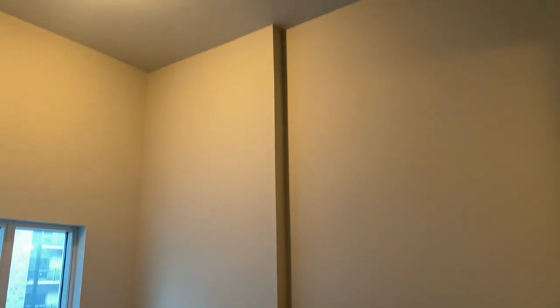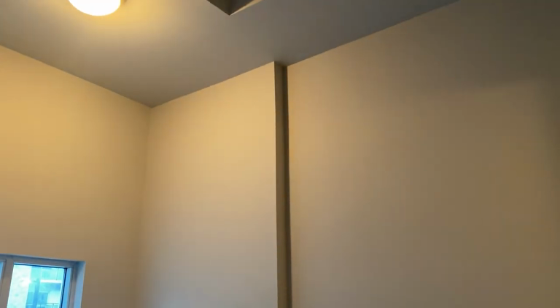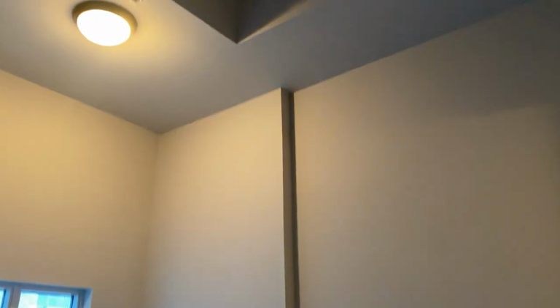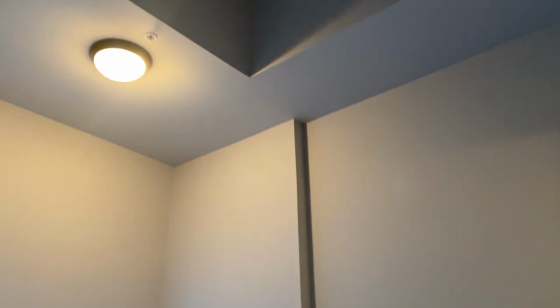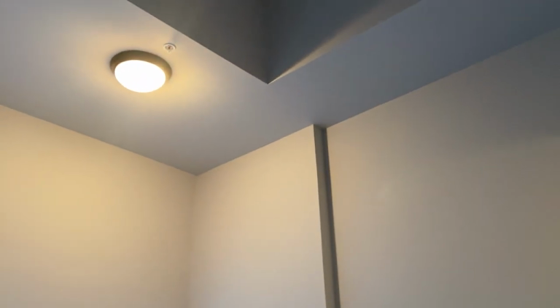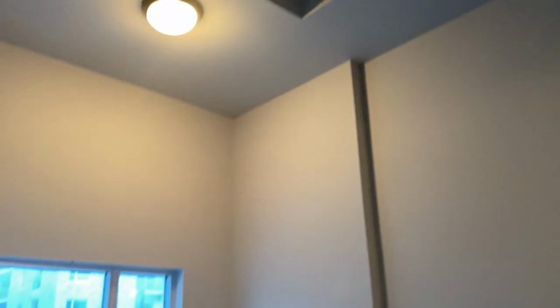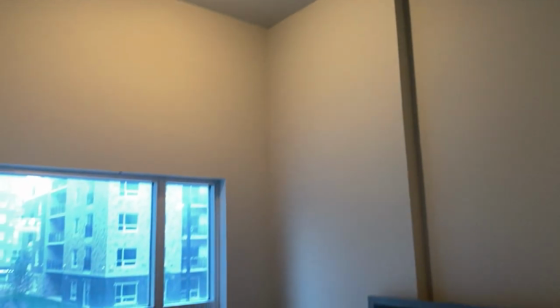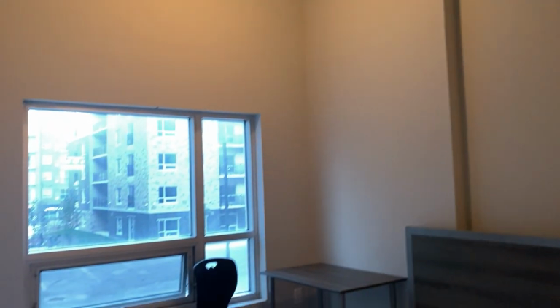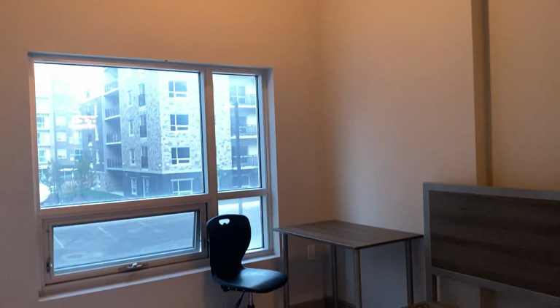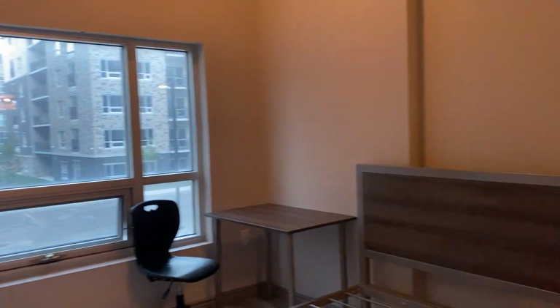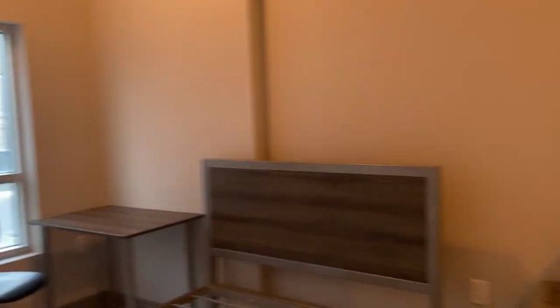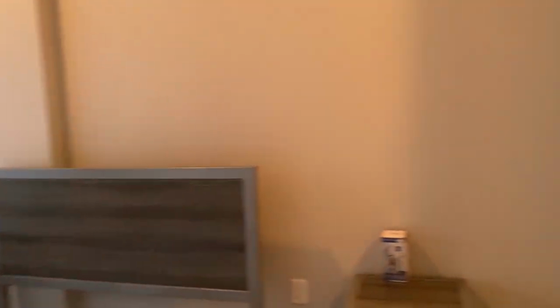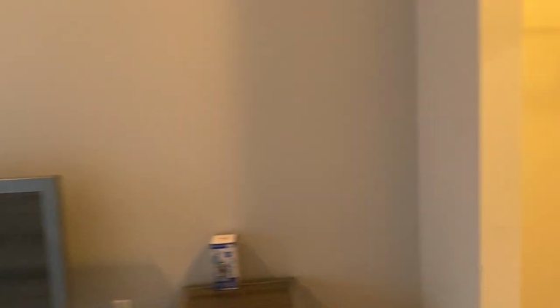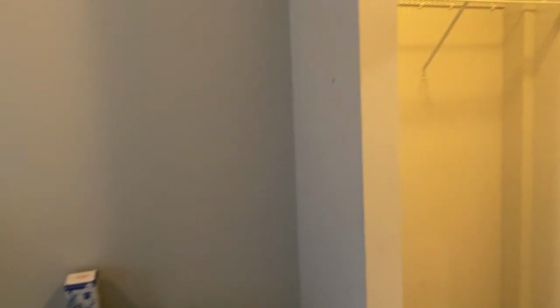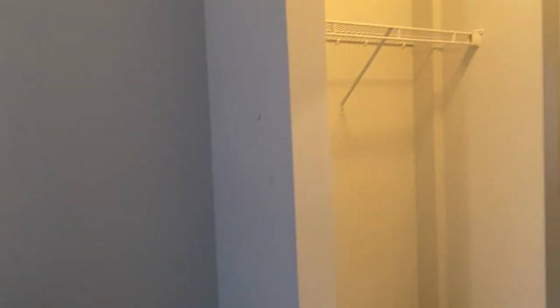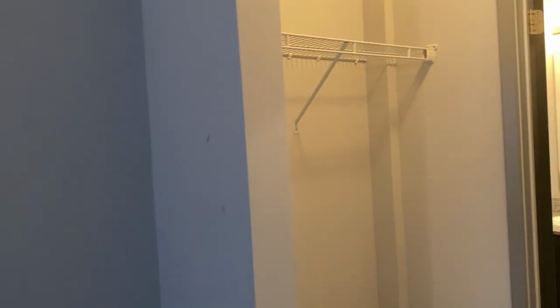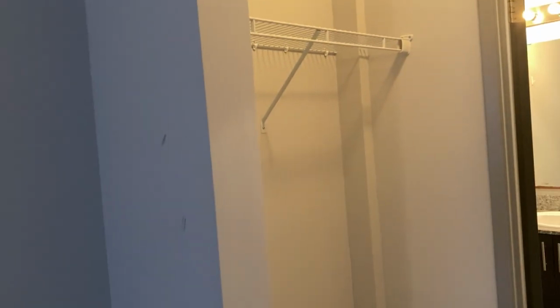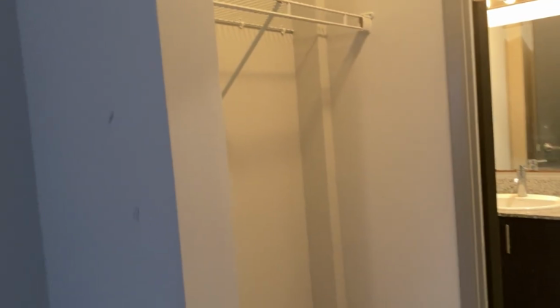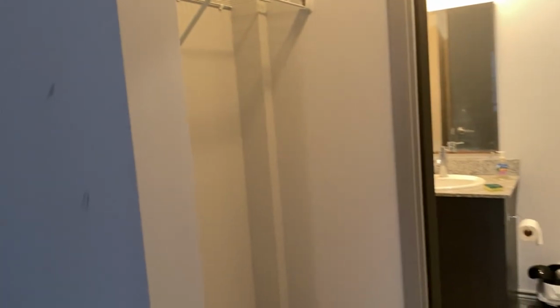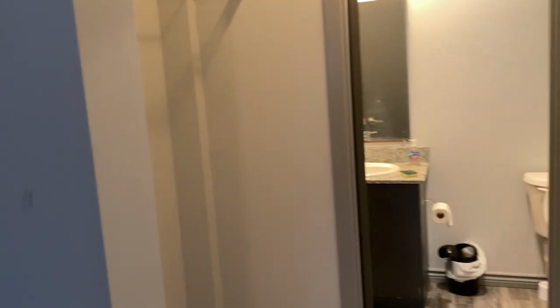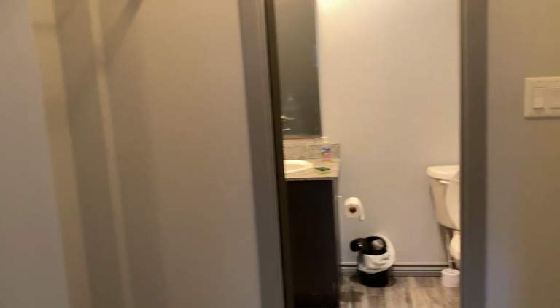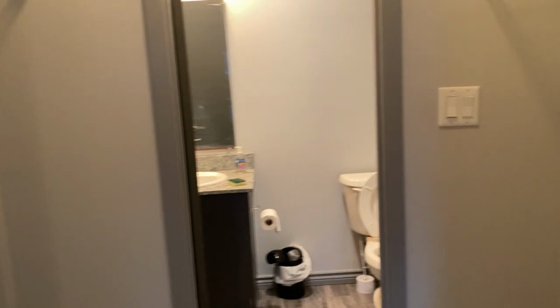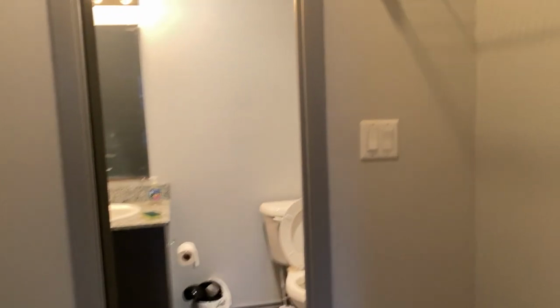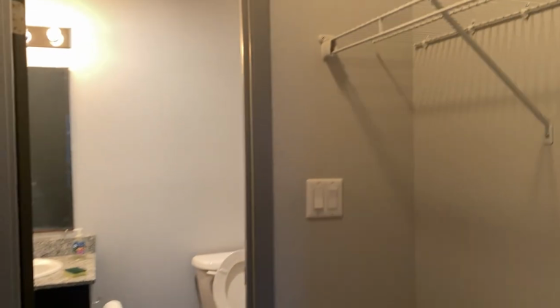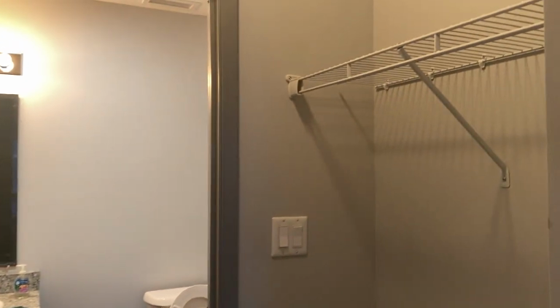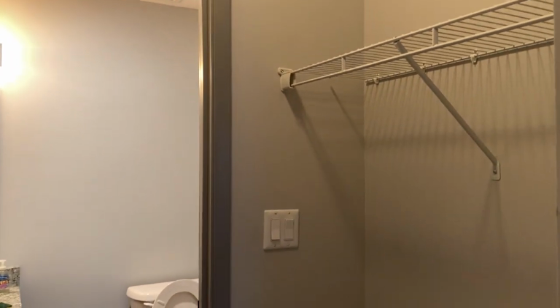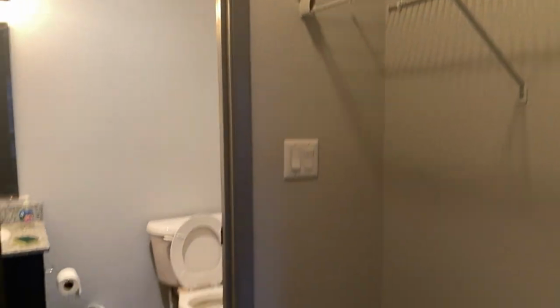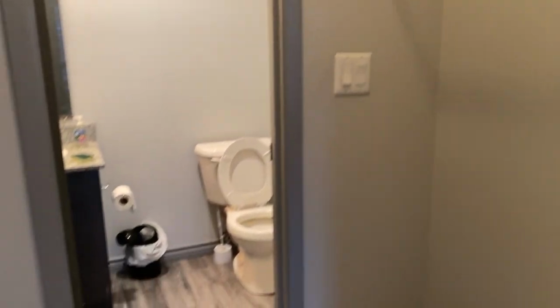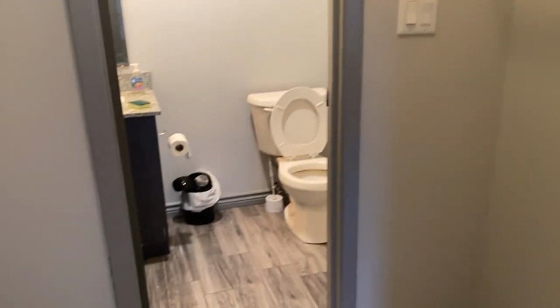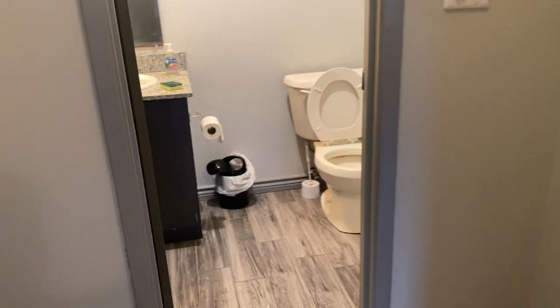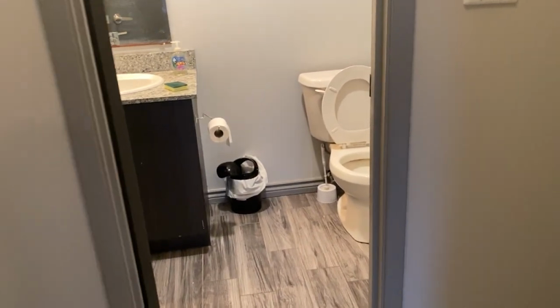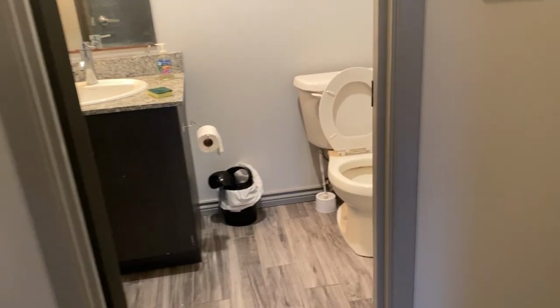Super high ceilings here. And you also get your walk-through-style closet, and an en-suite bathroom as well.